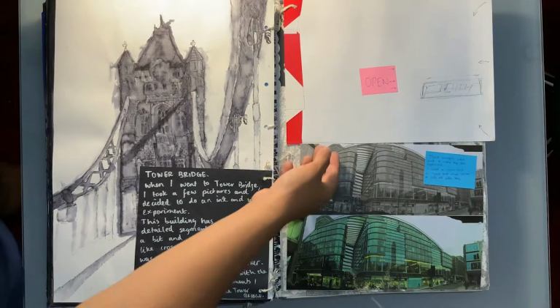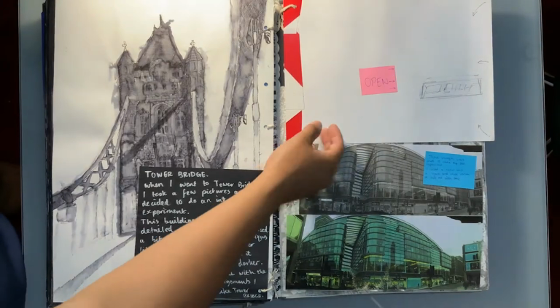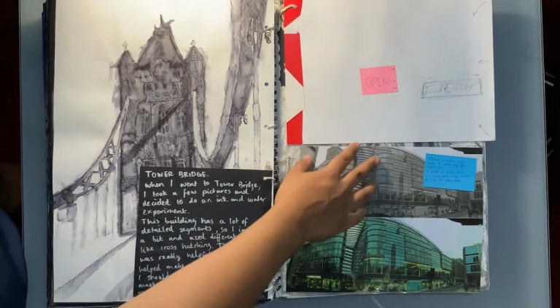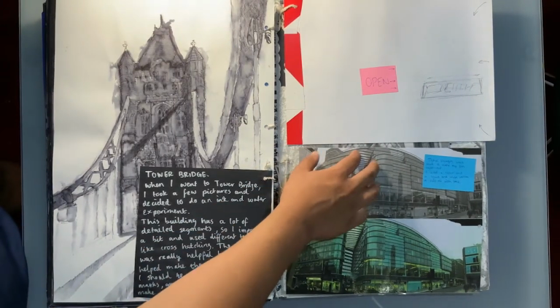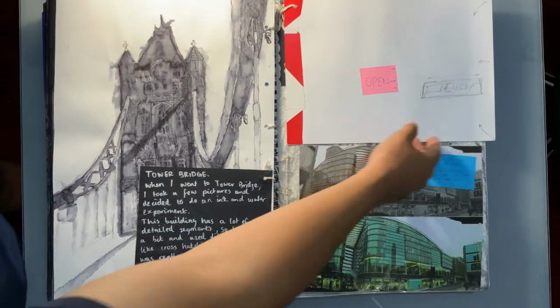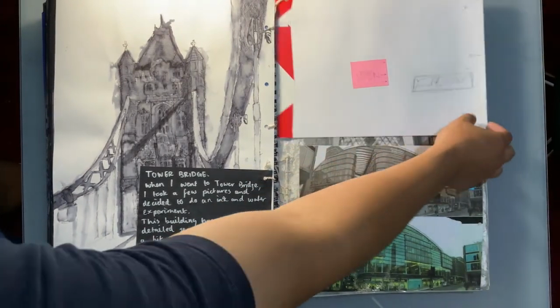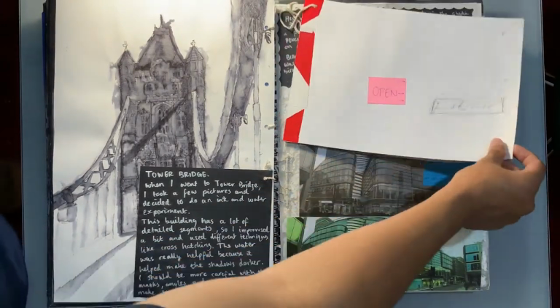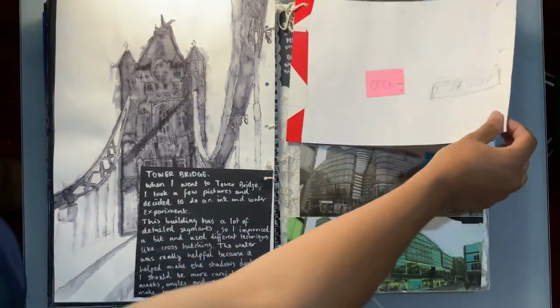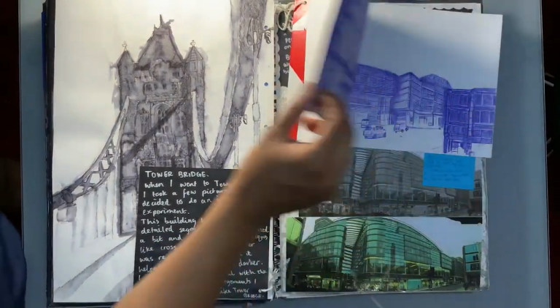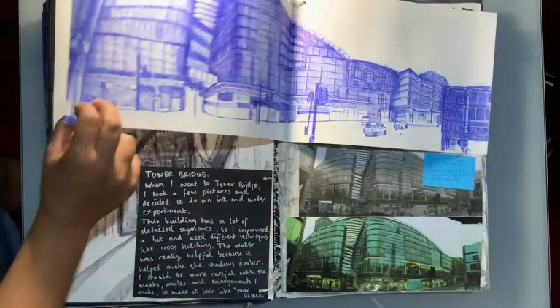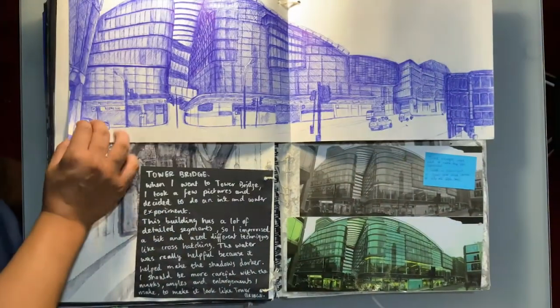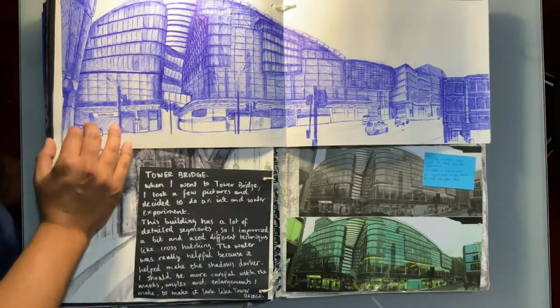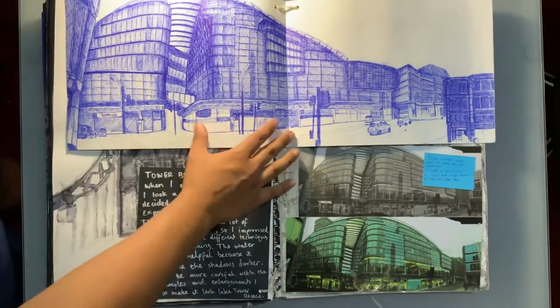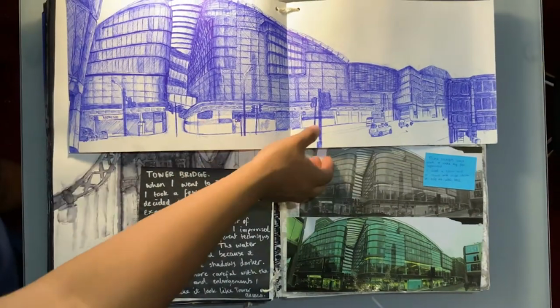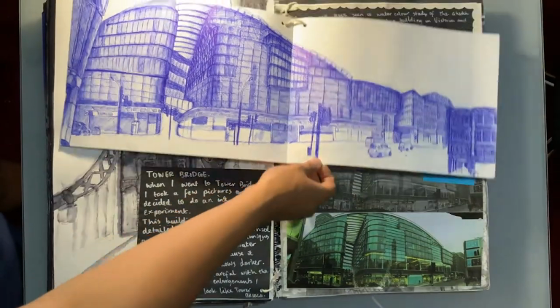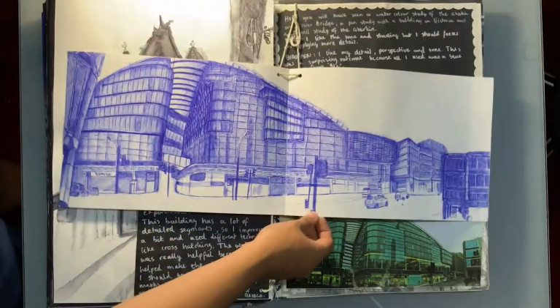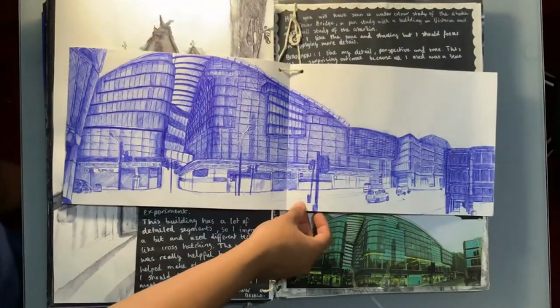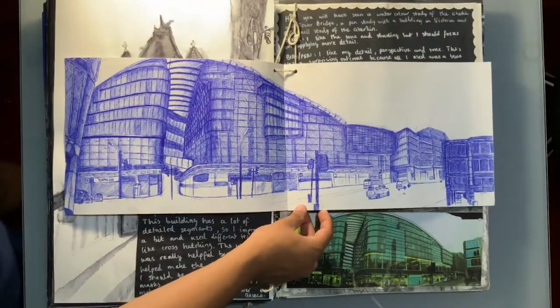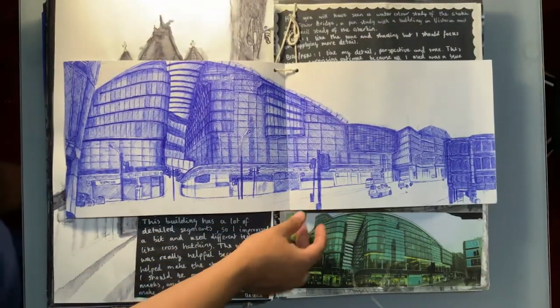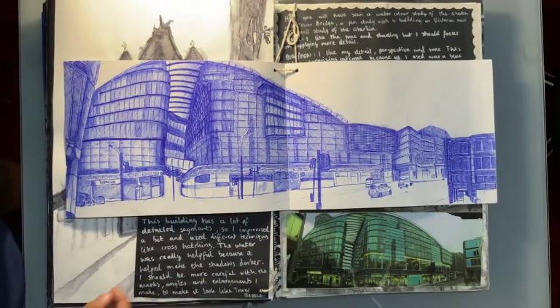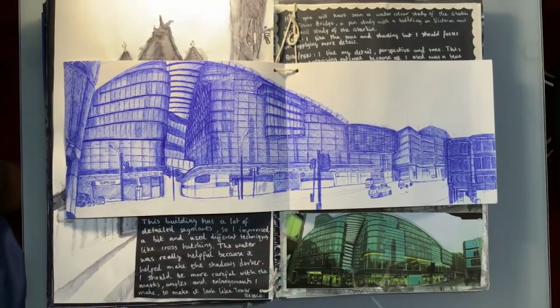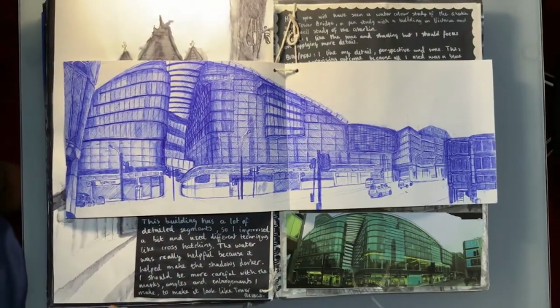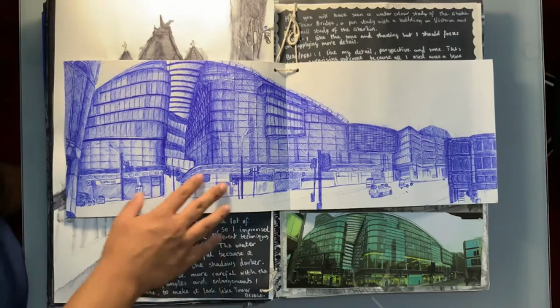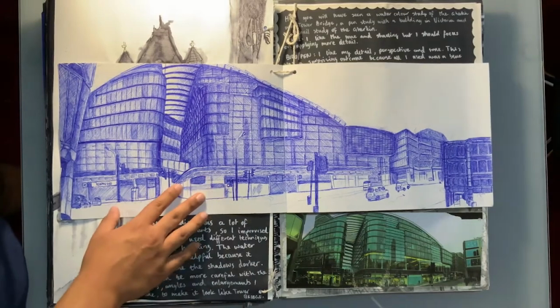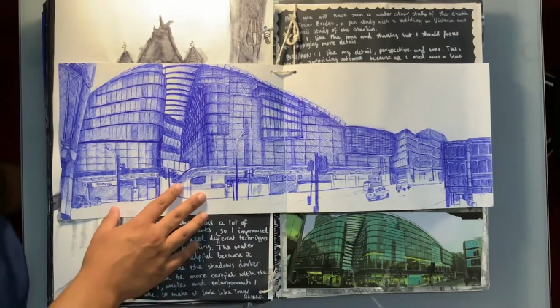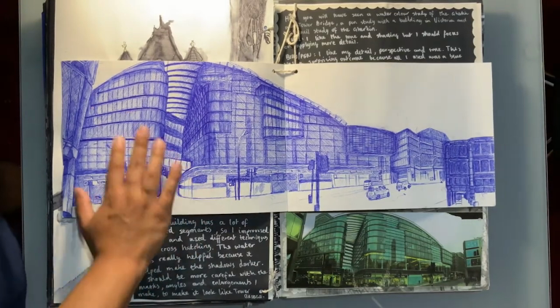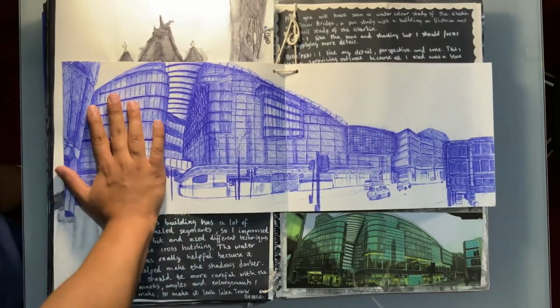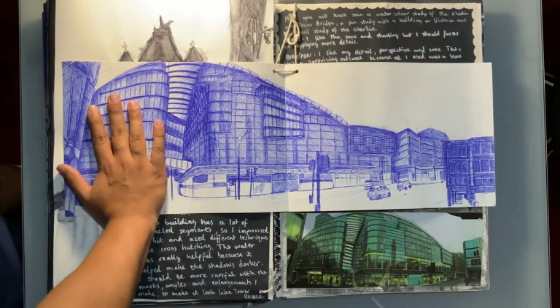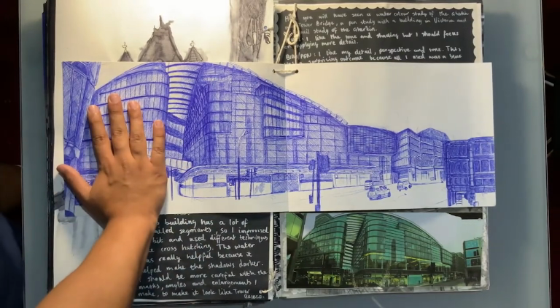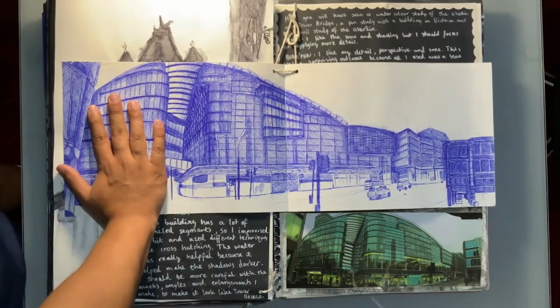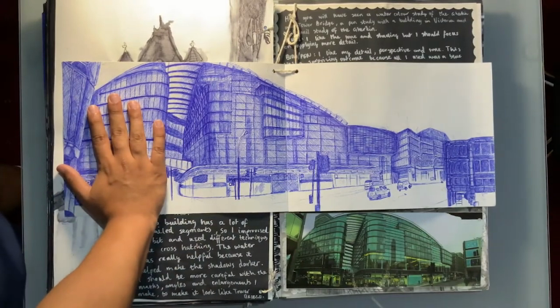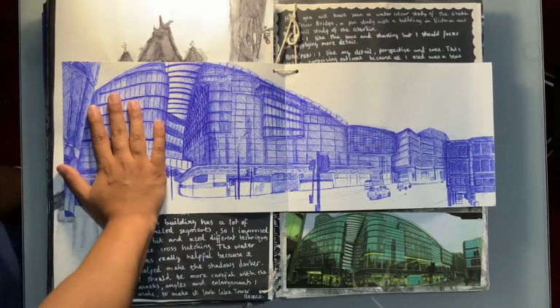I really like this drawing of this building — it was done in blue biro and took me a lot of time. Pay attention to the constant experimentation: I haven't settled on a particular idea or medium. I'm in a fluid state where I try a little bit of everything.